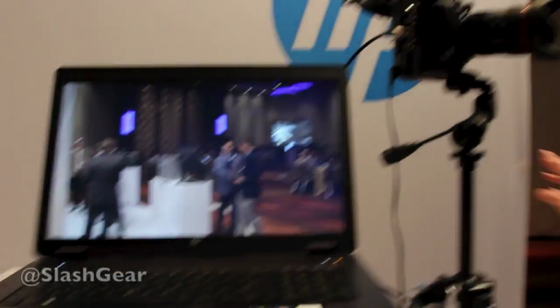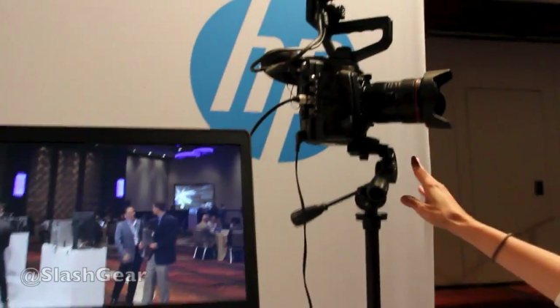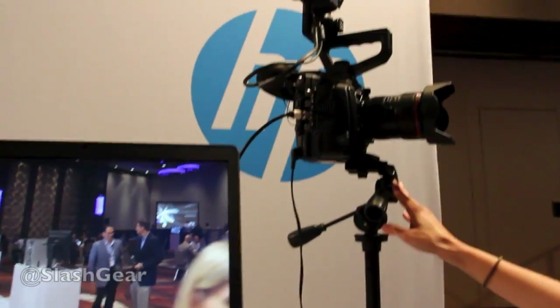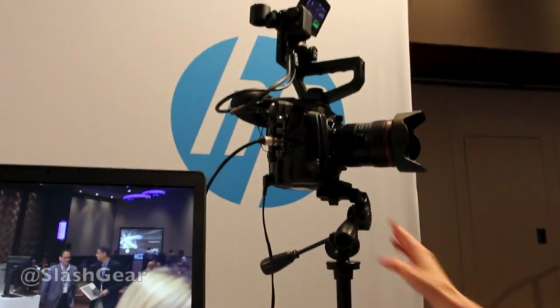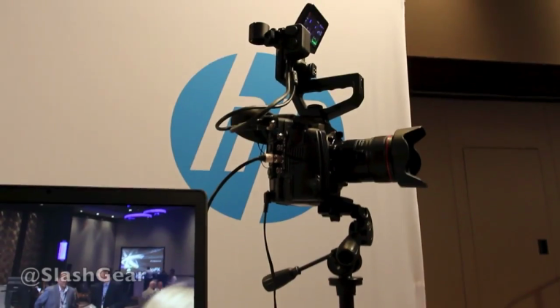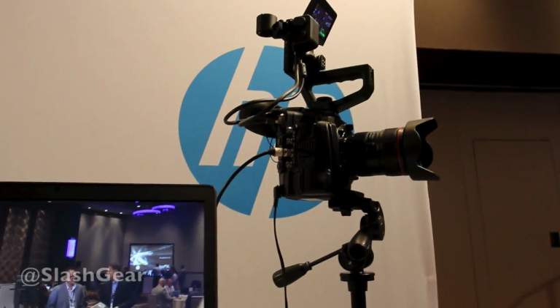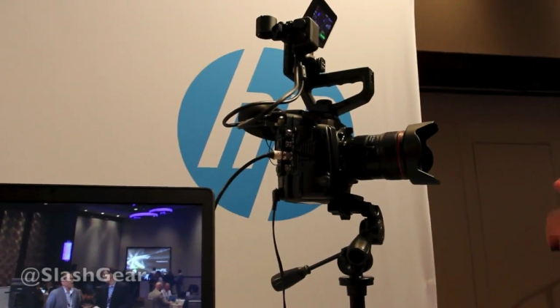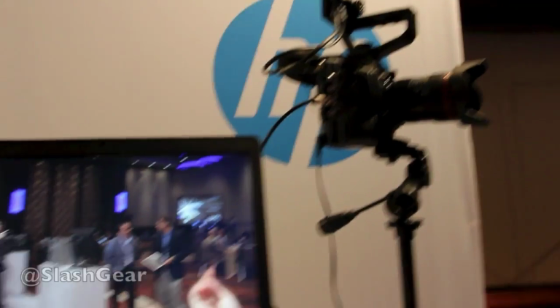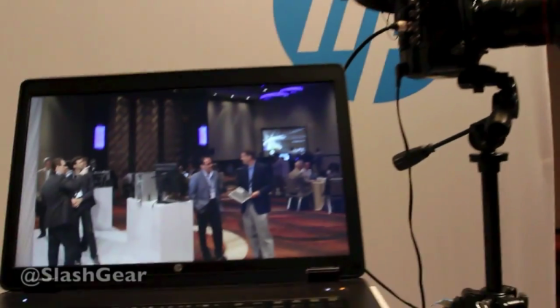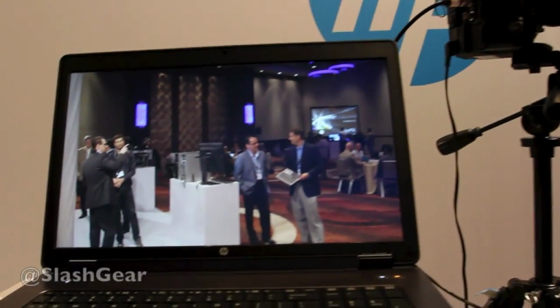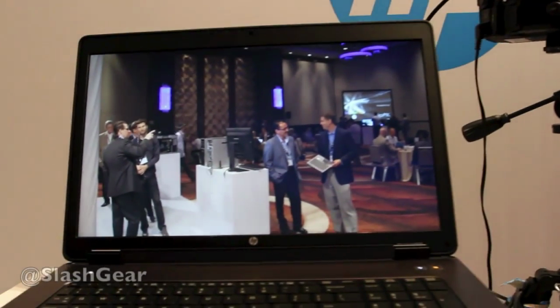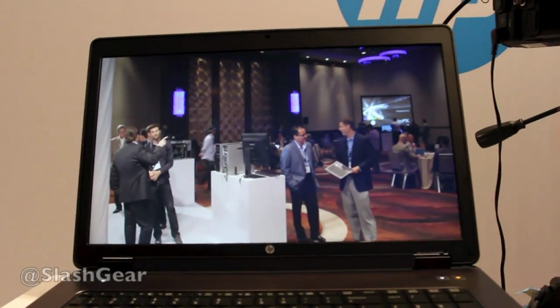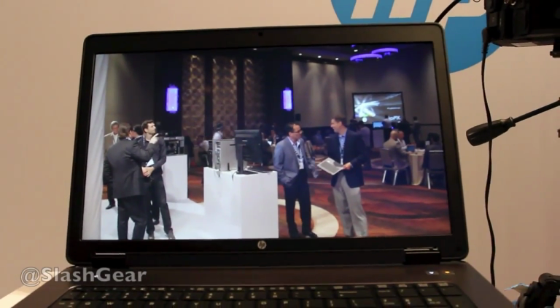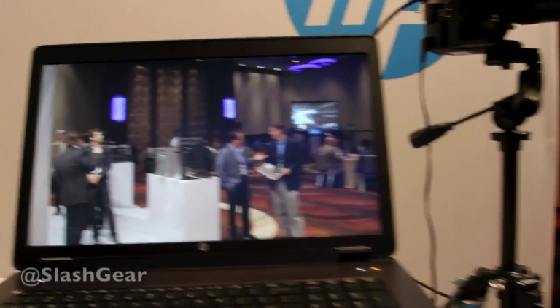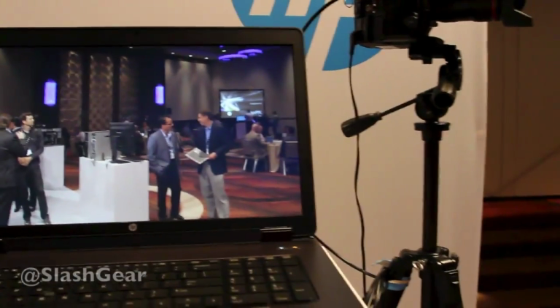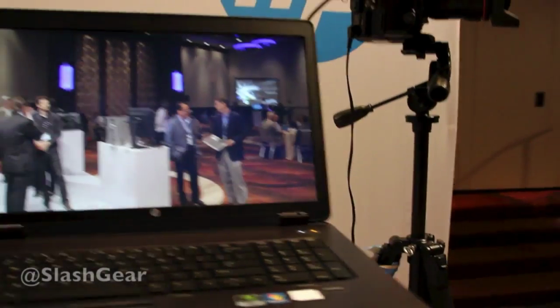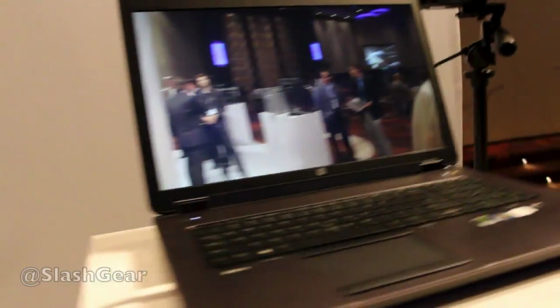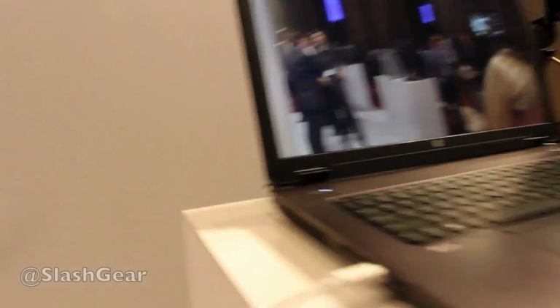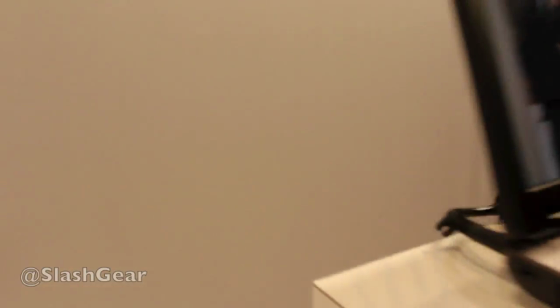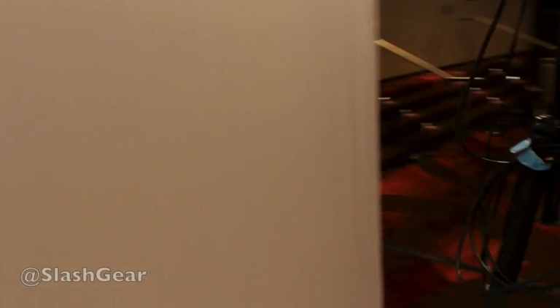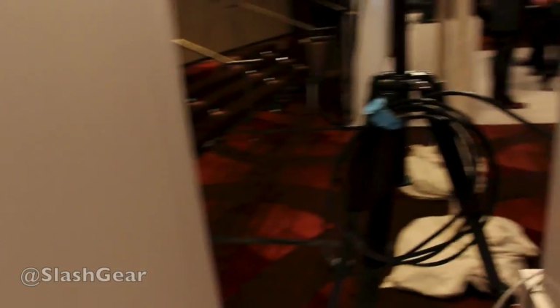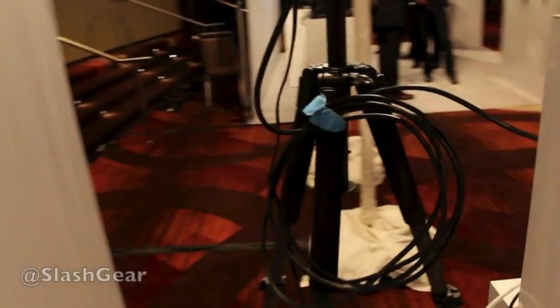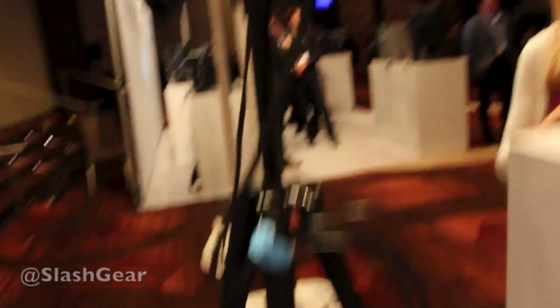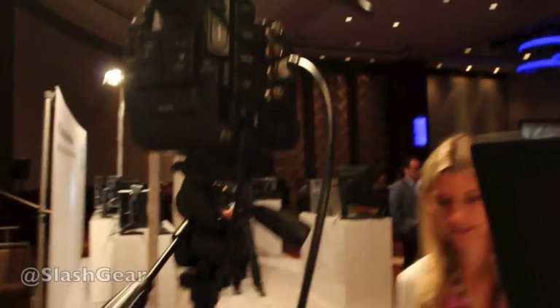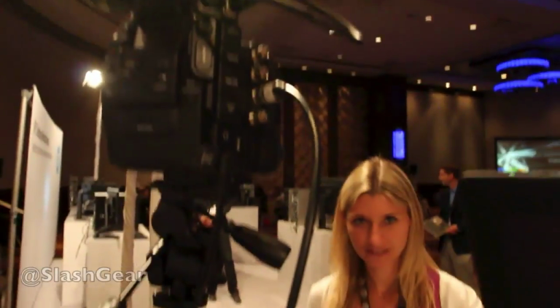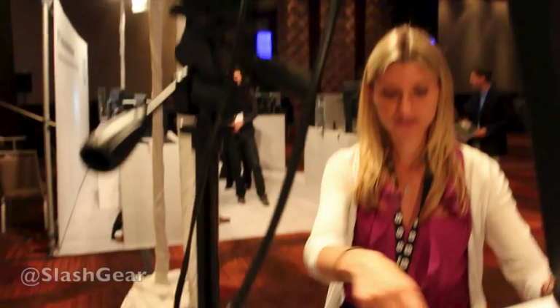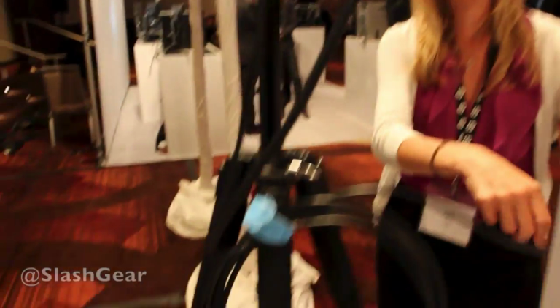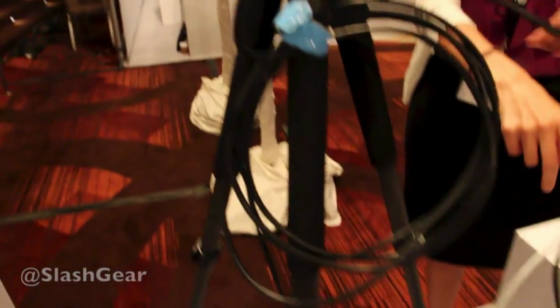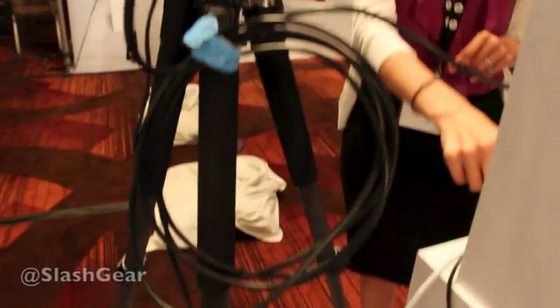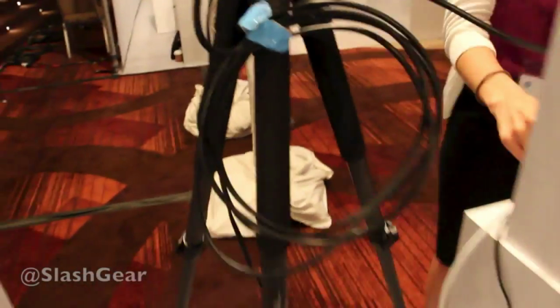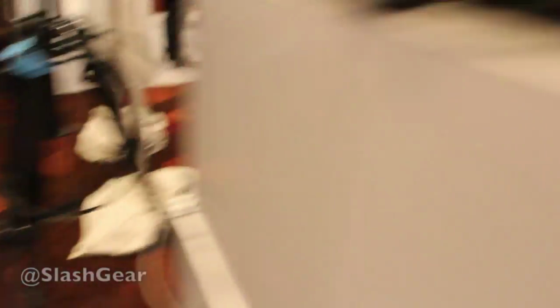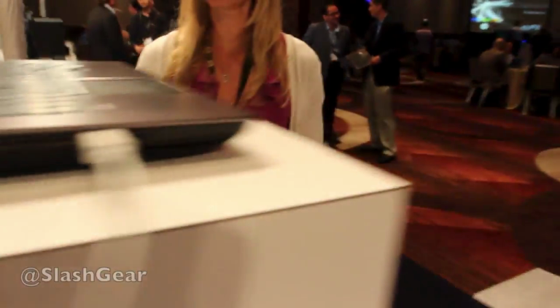So first we have the Canon C500 here. This is shooting live 4K right now. And what it does is it comes here through the AJA box. We have the direct video input and then output to Thunderbolt.